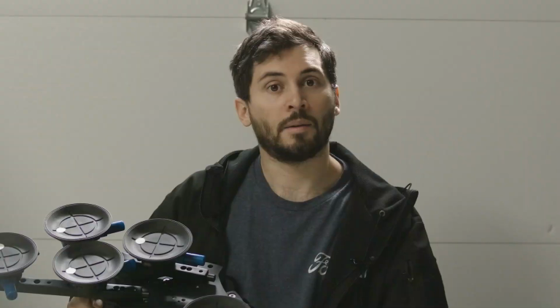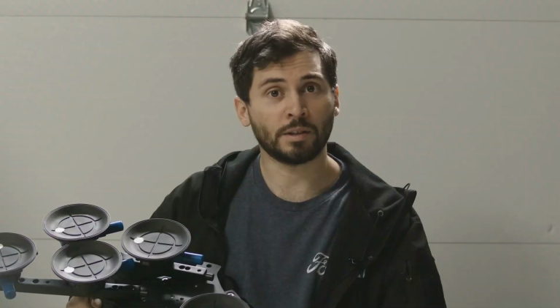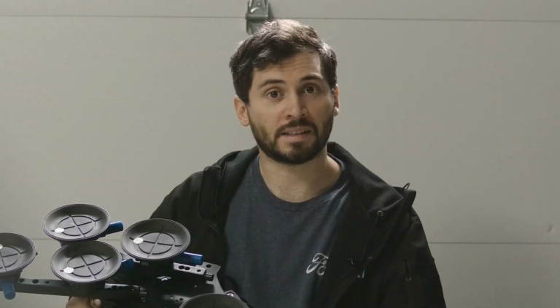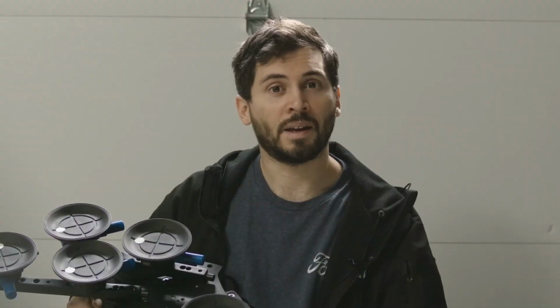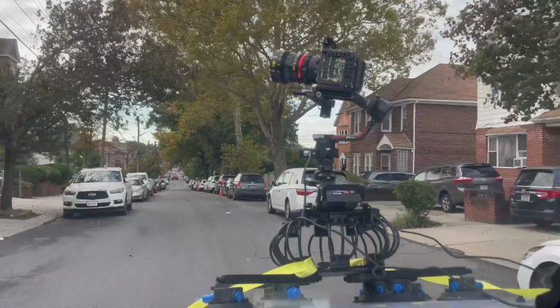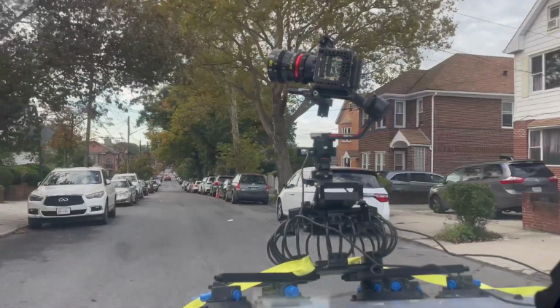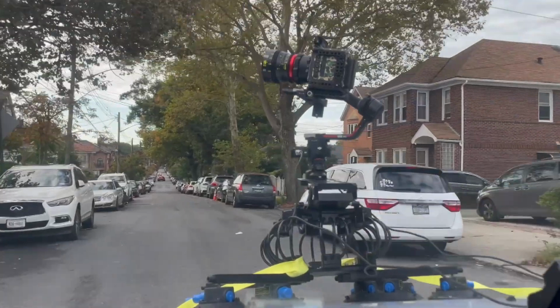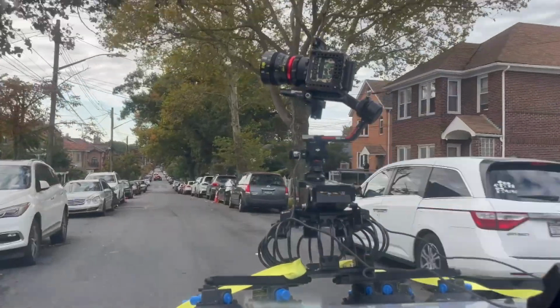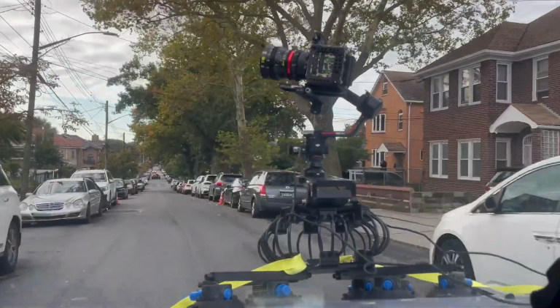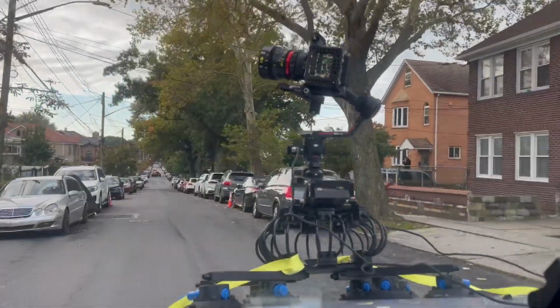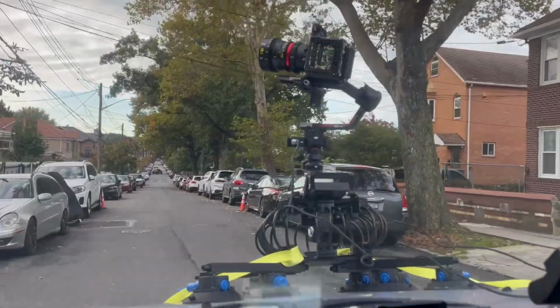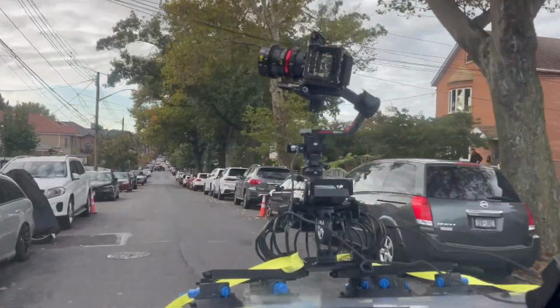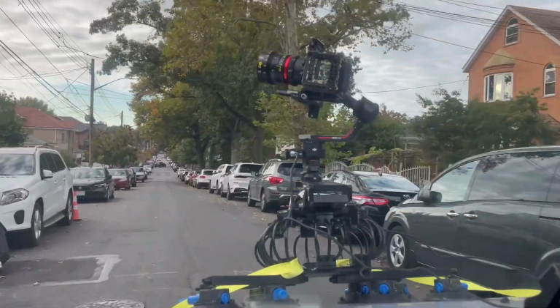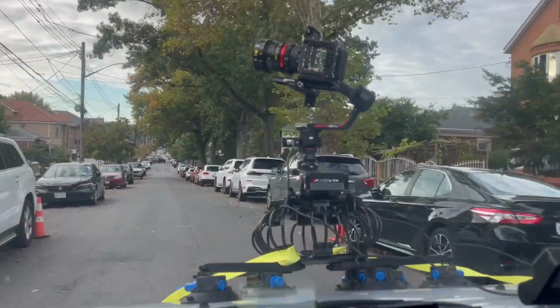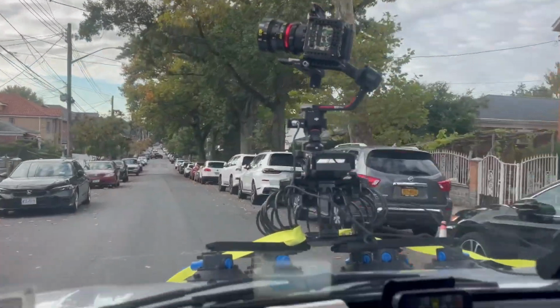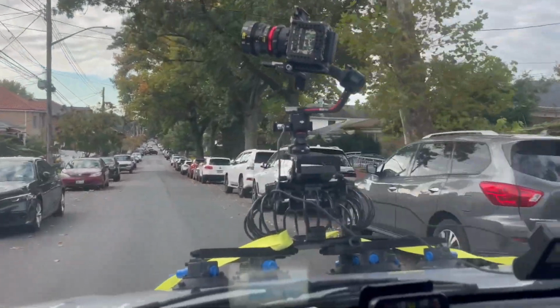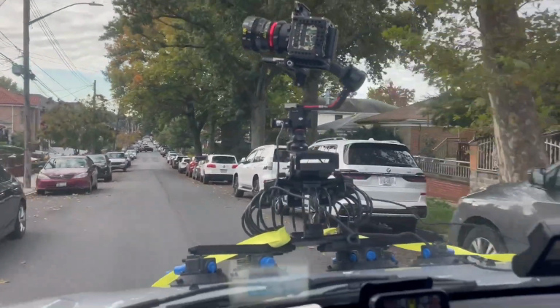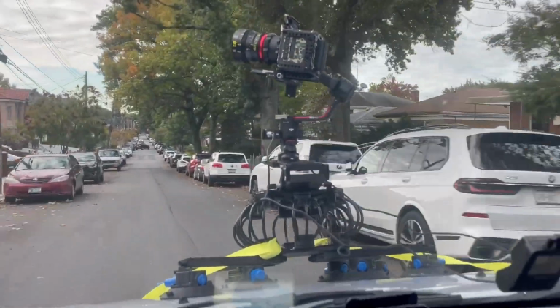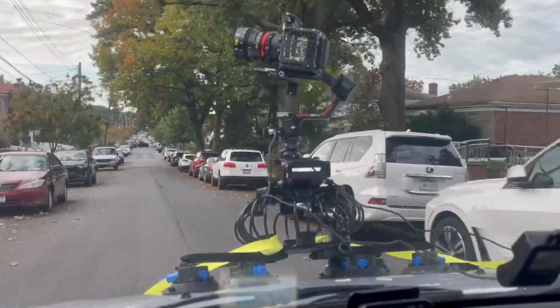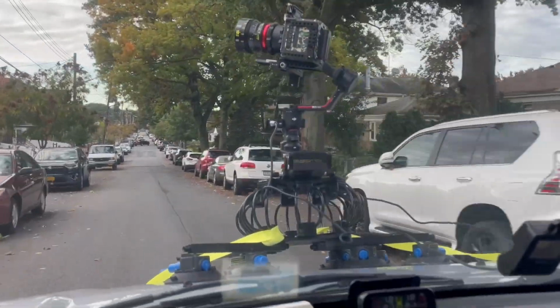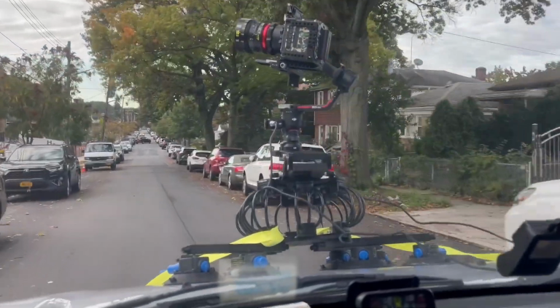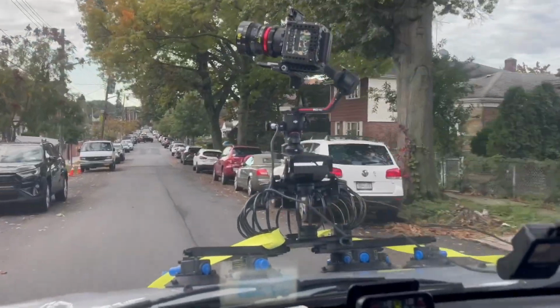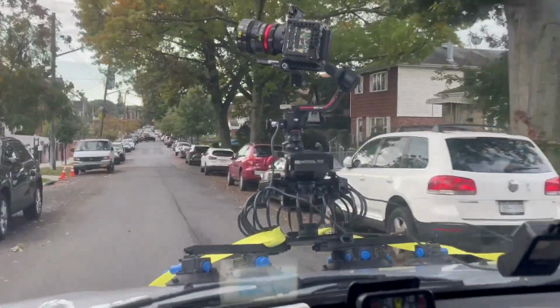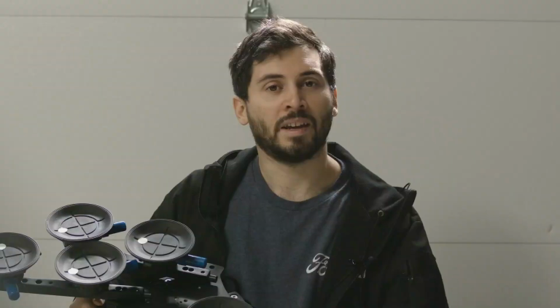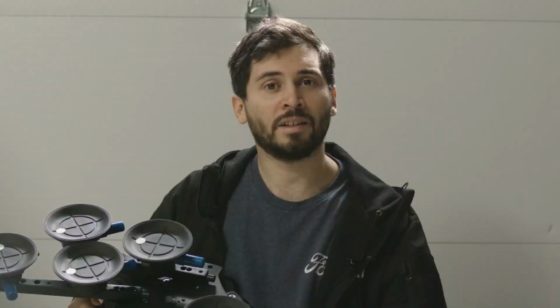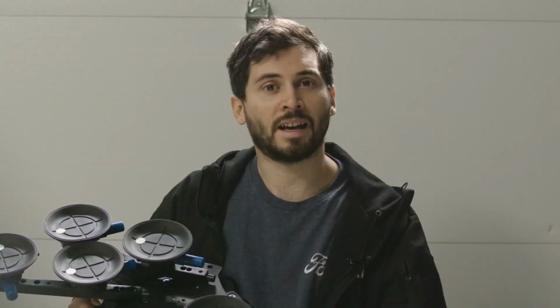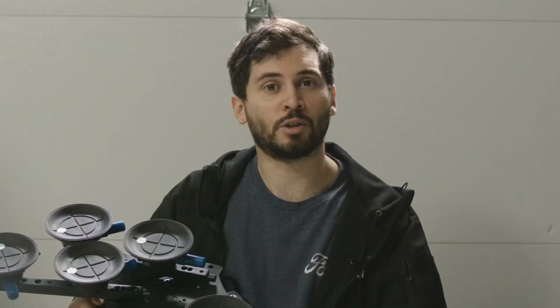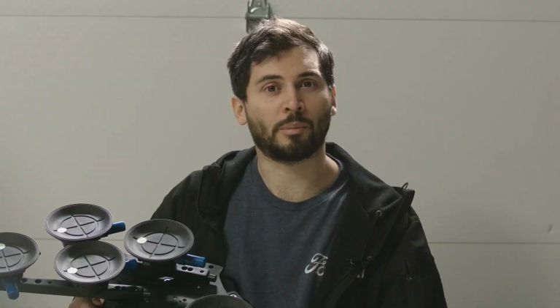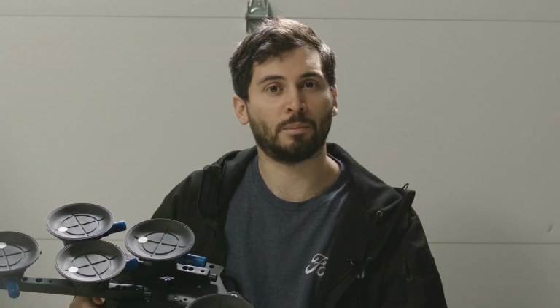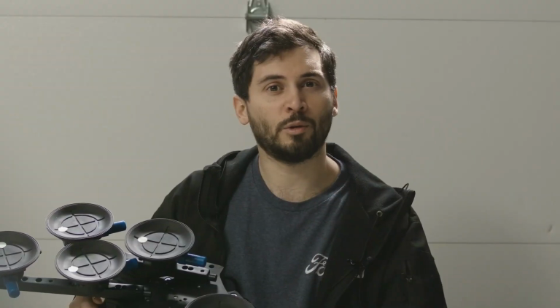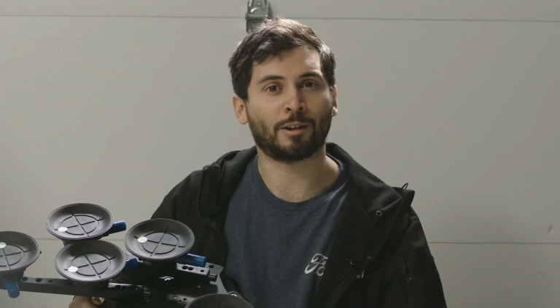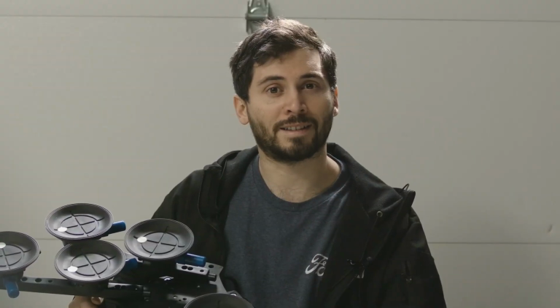When using the system, make sure to keep checking your suction cups. You don't want to see that red line, and if you do, just press the button to make sure you've got a good suction. Here you can see how the SuperGrip helps smooth out our shots.